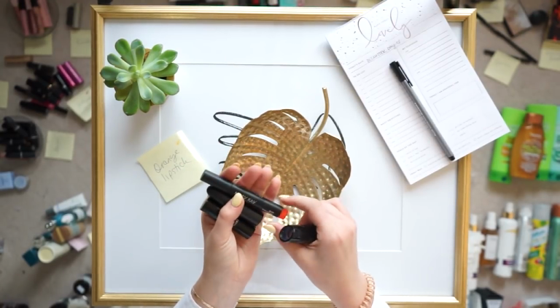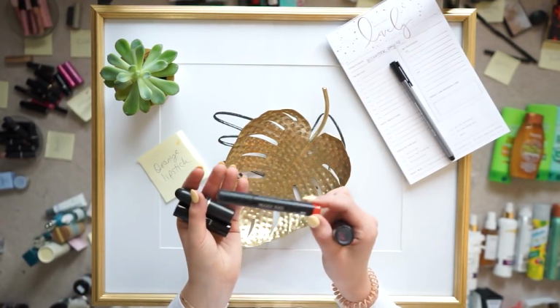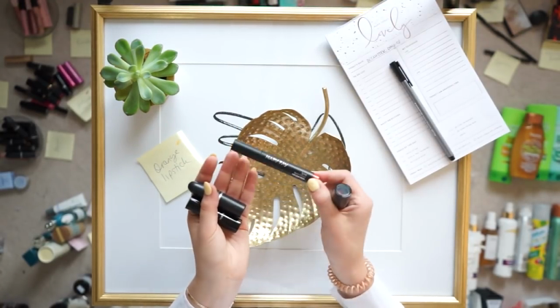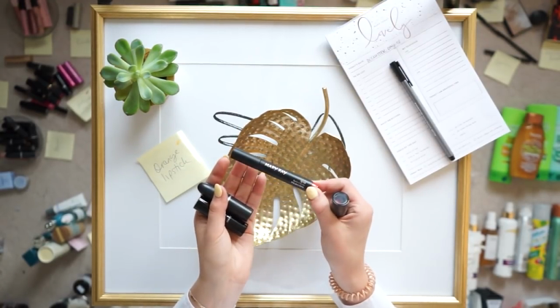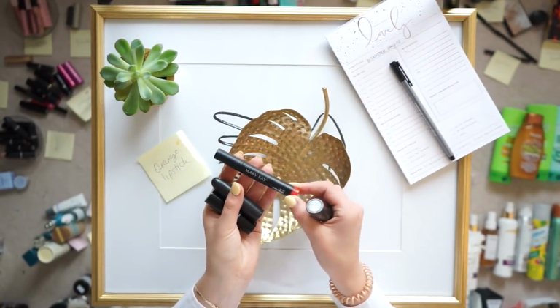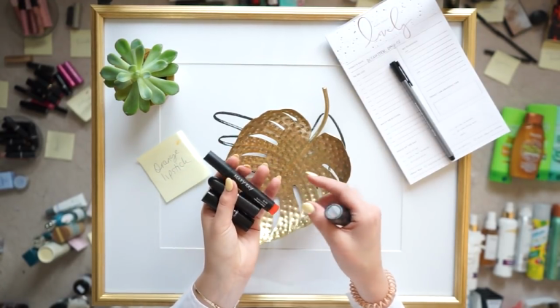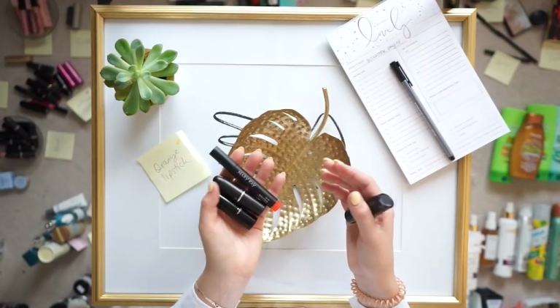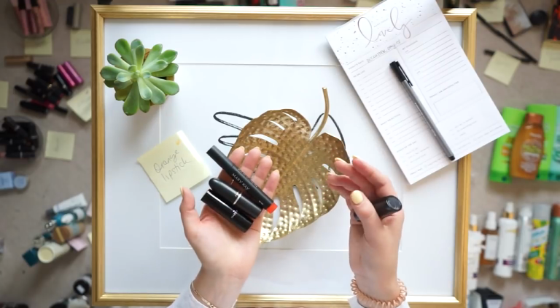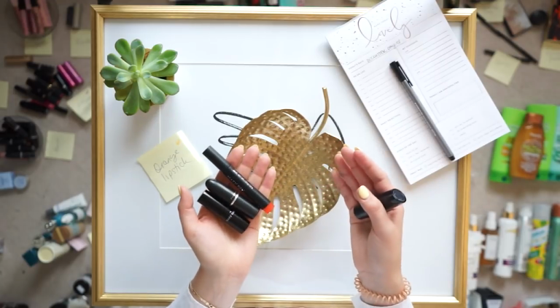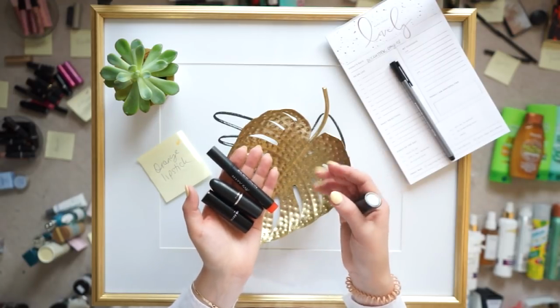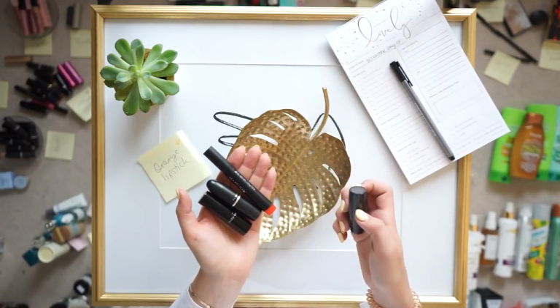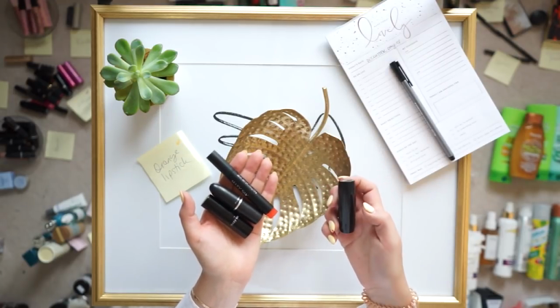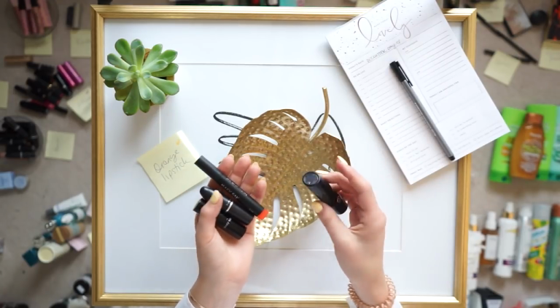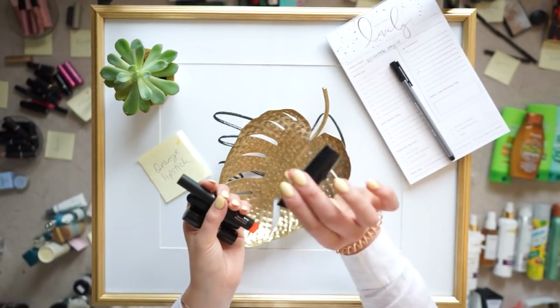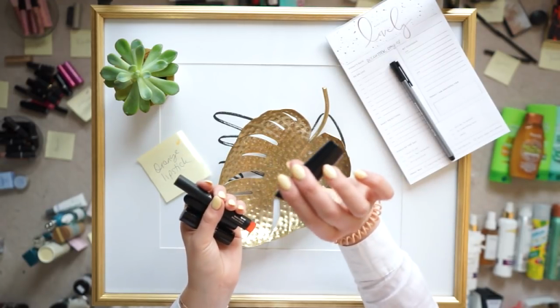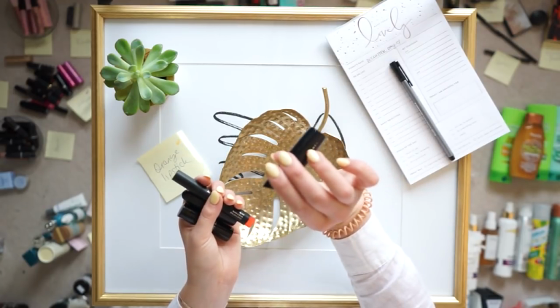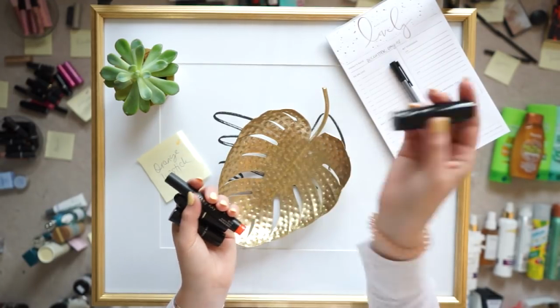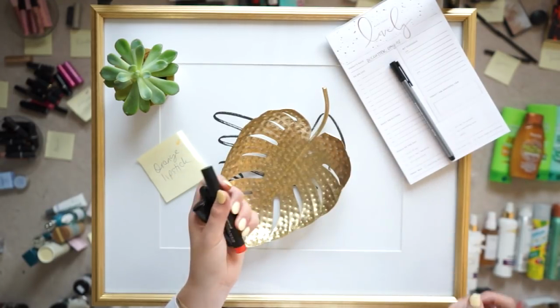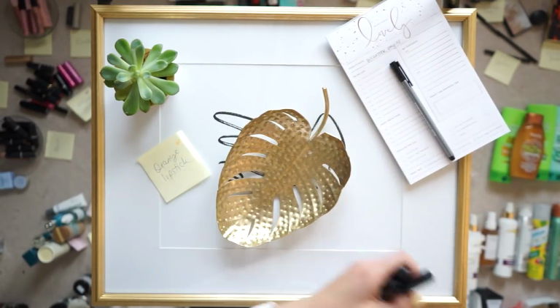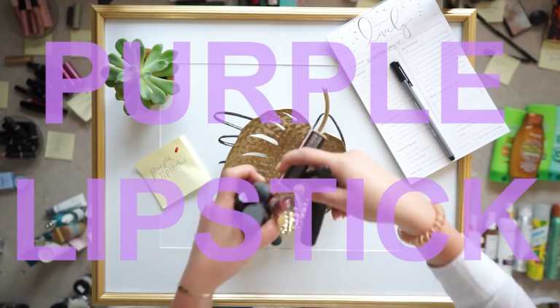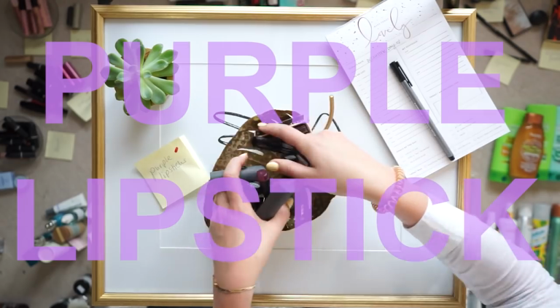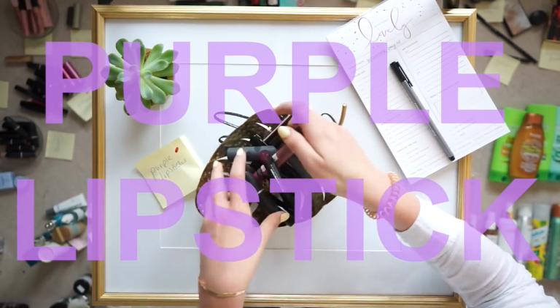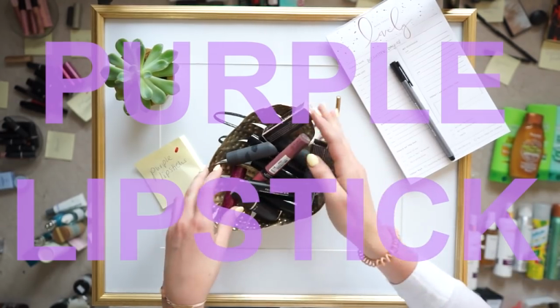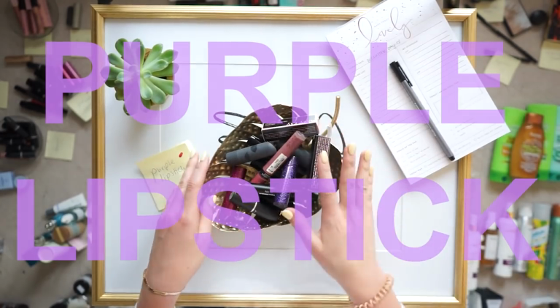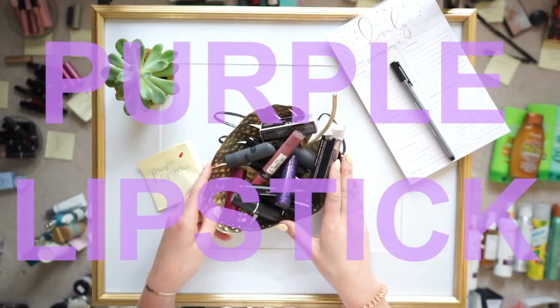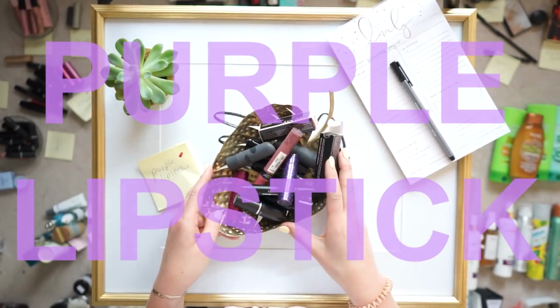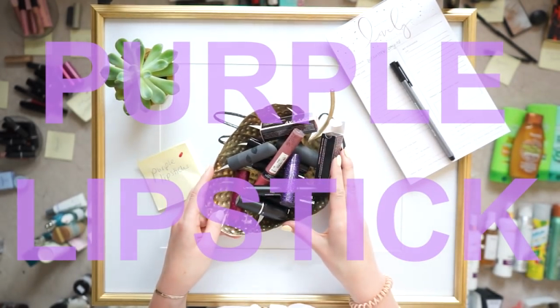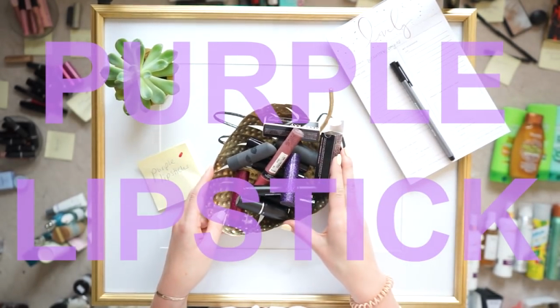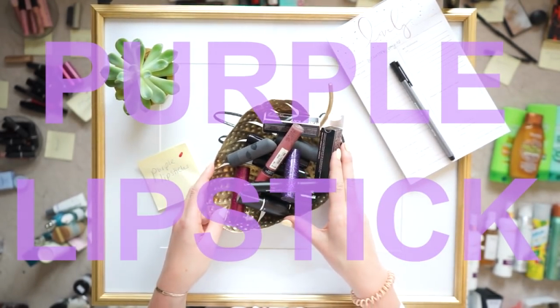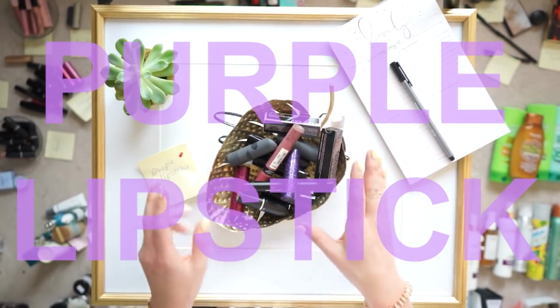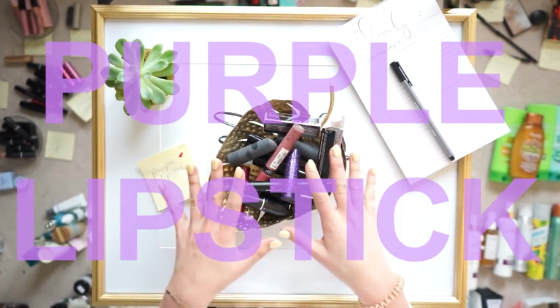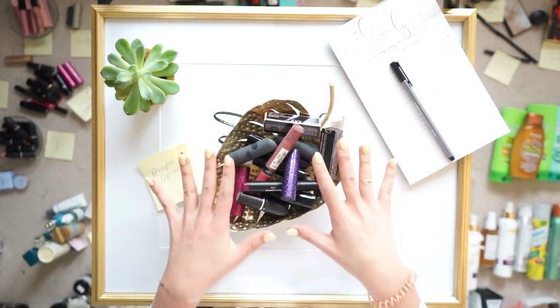I've been trying these lip tints for a little bit and they're pretty okay — they last a pretty long time. This is one I'm going to be getting rid of.